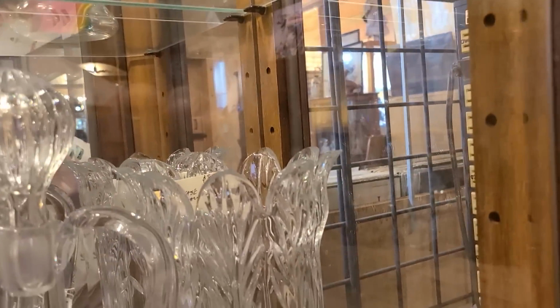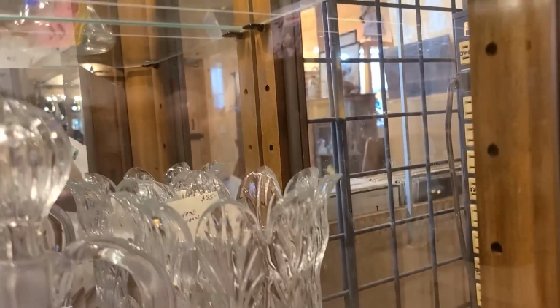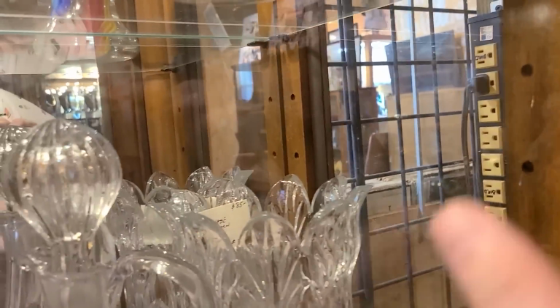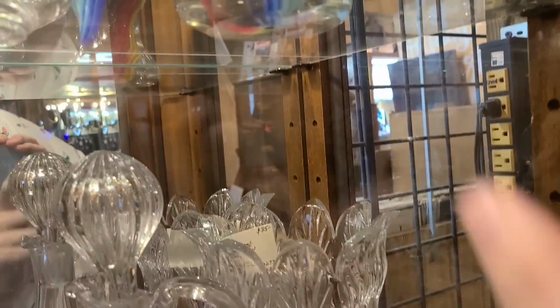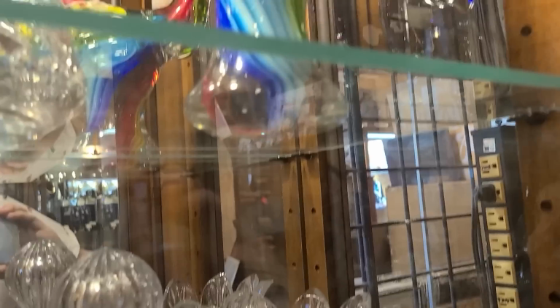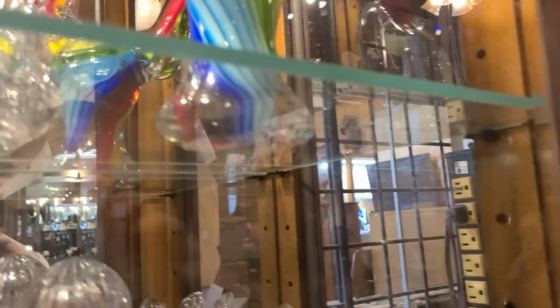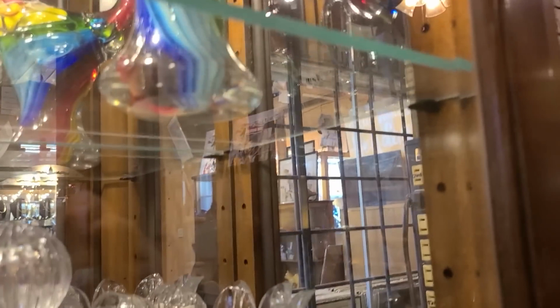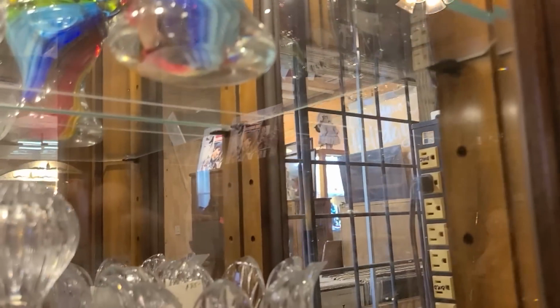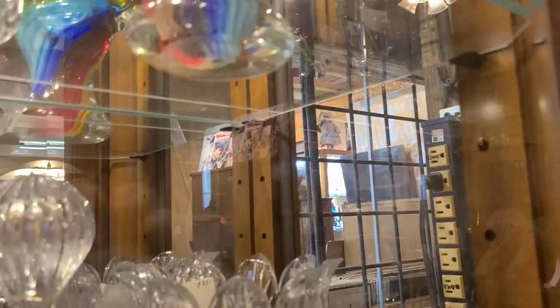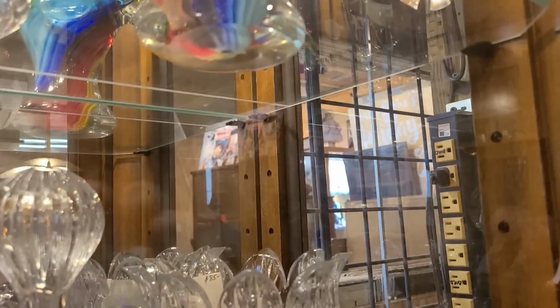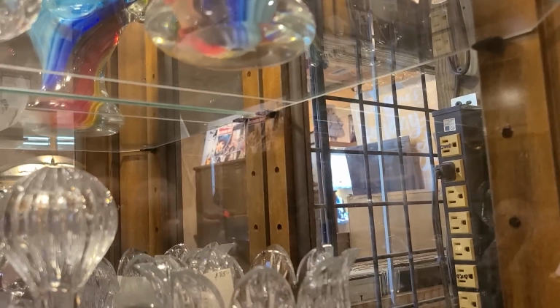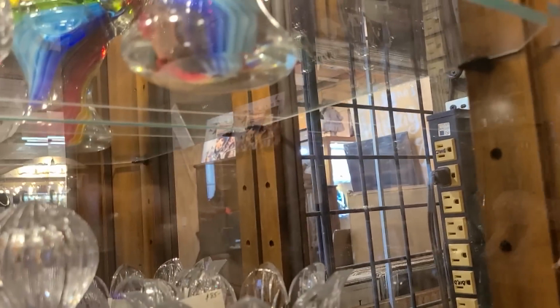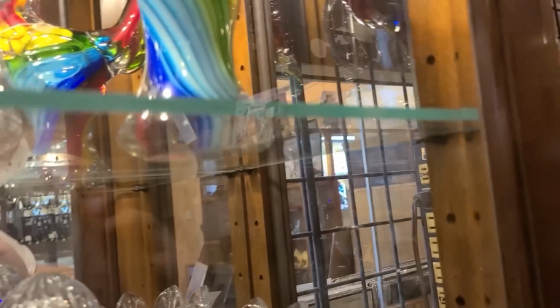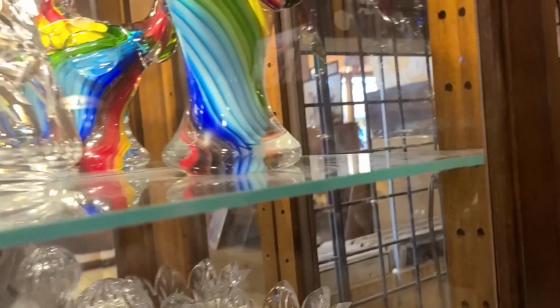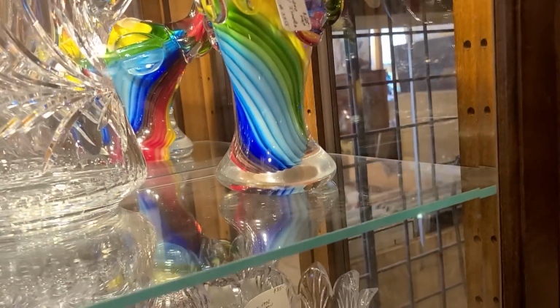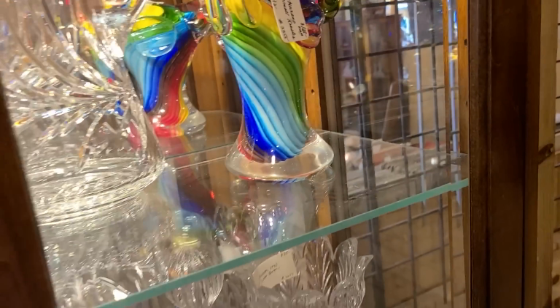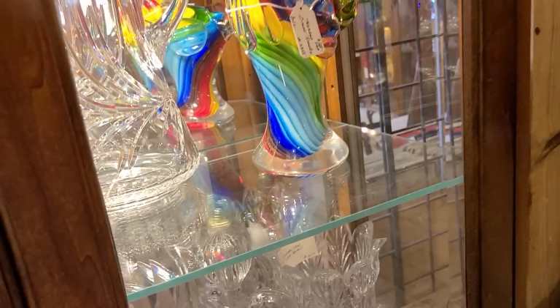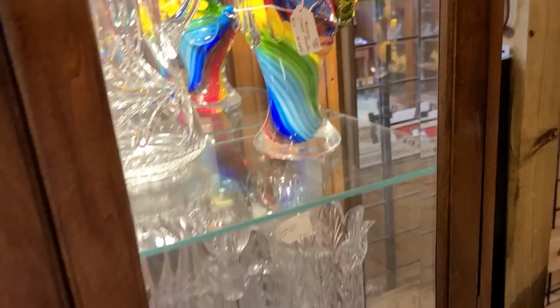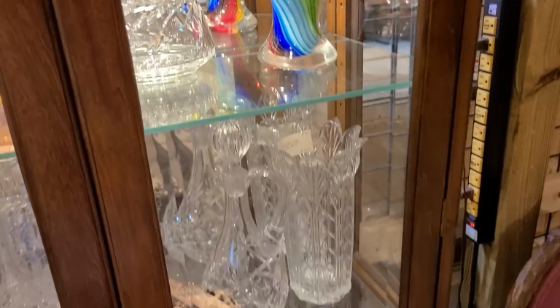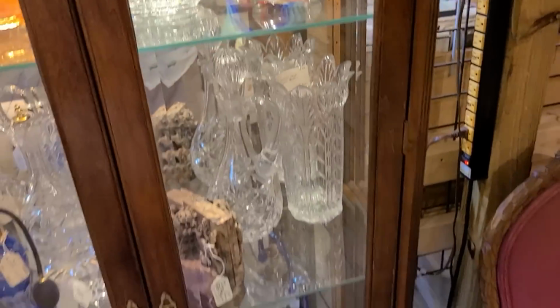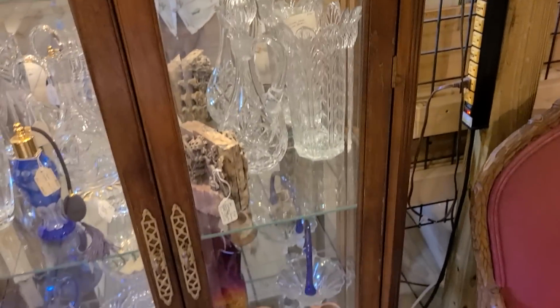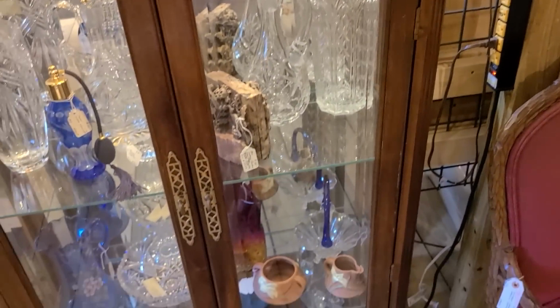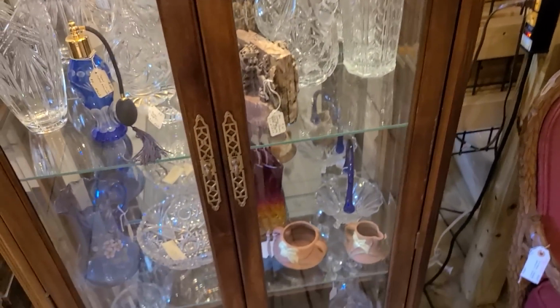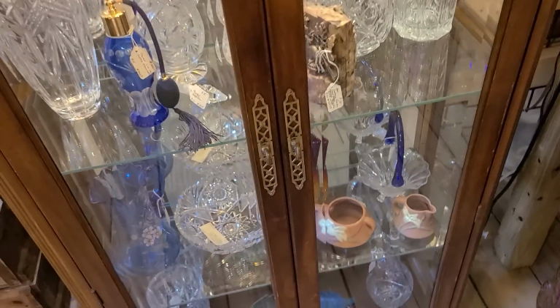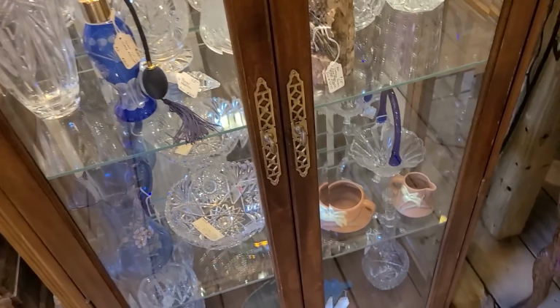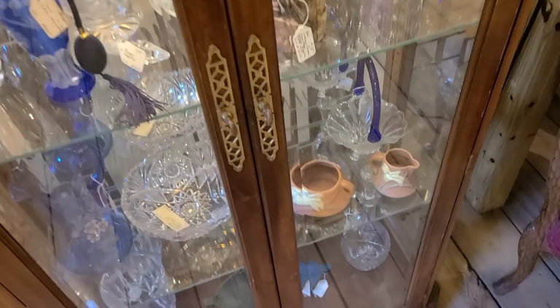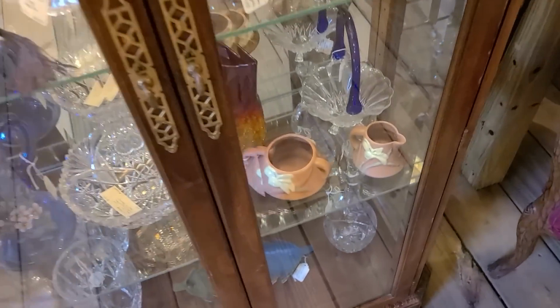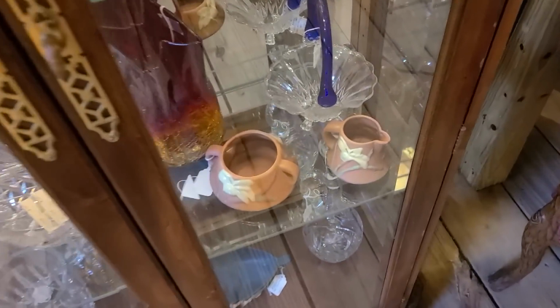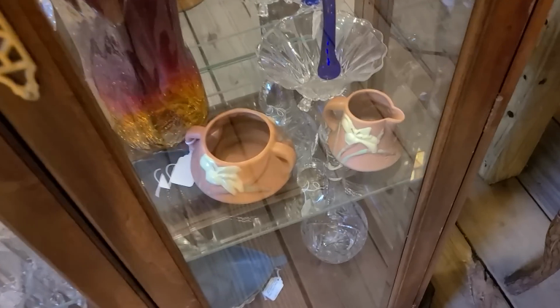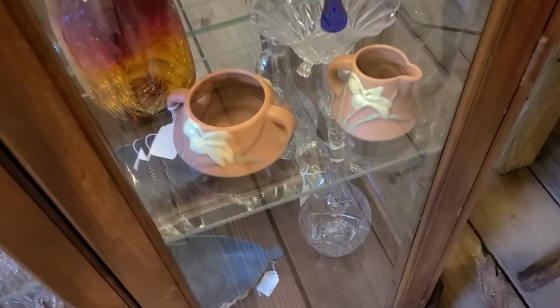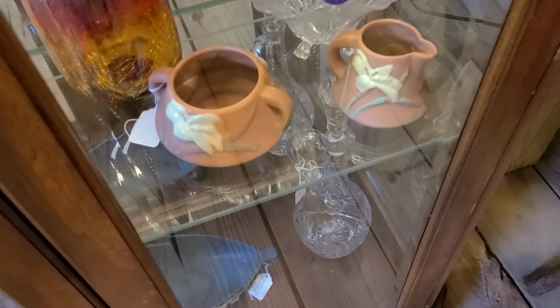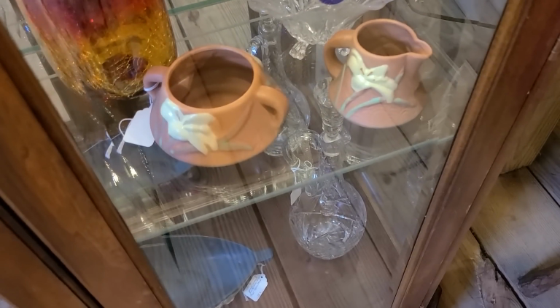Murano is an island in Italy, so it's still made today, and you'd have to really know your stuff. The bottom isn't as smooth as I would prefer — it seems a little hazy. There are certain indicators that can clue you in on that. It's very tricky and it takes a lot of just seeing real Murano glass.